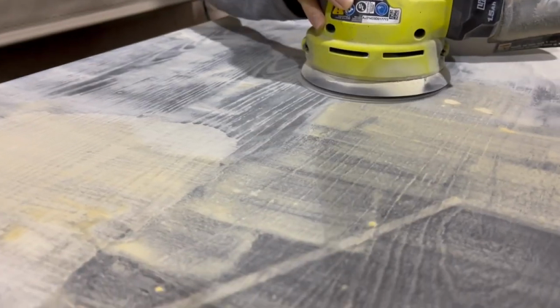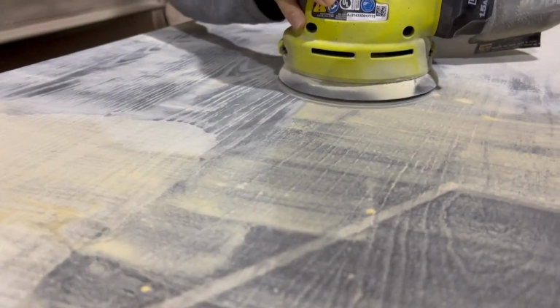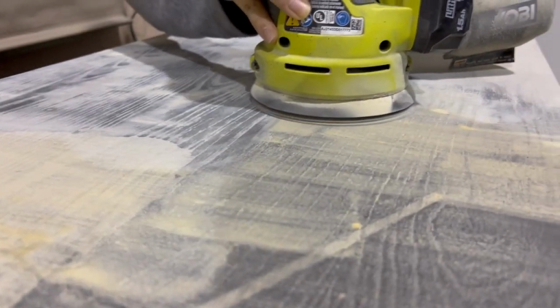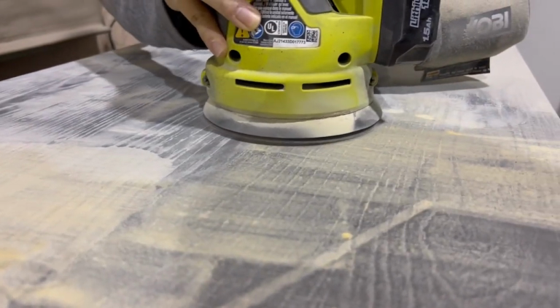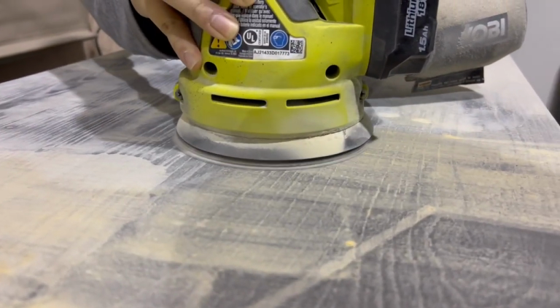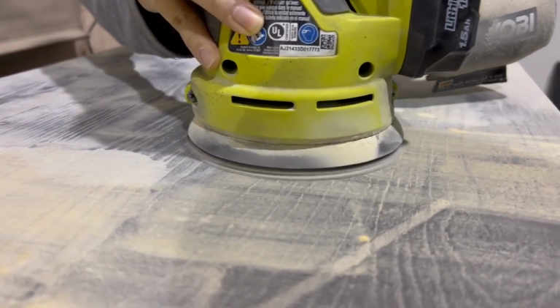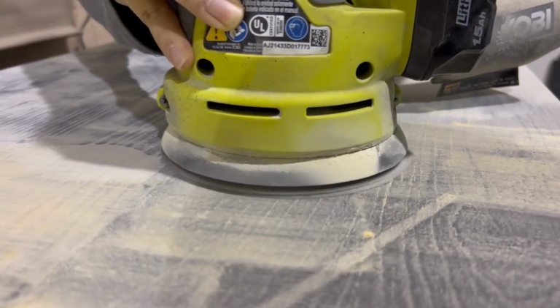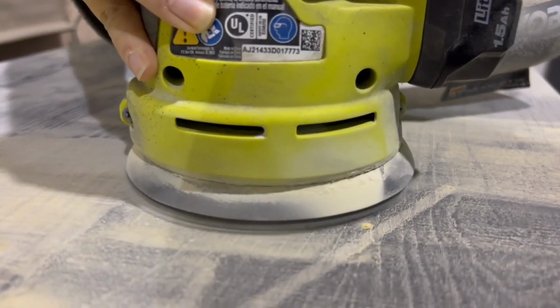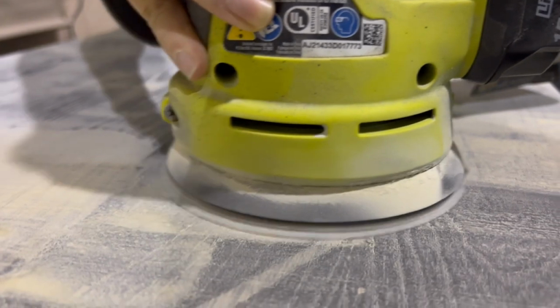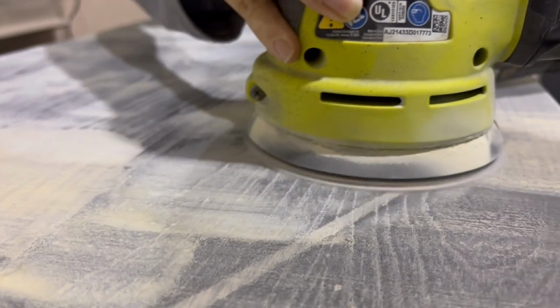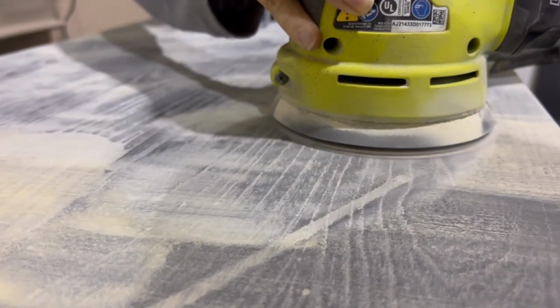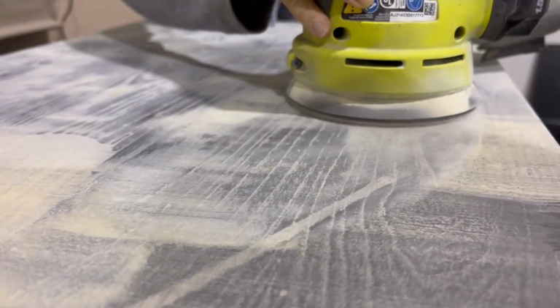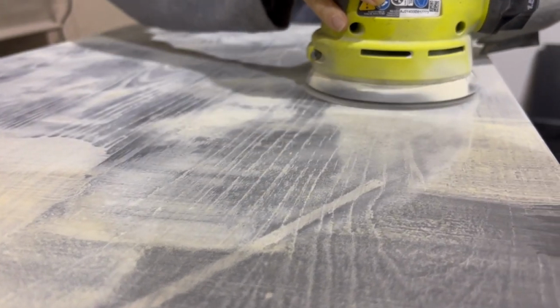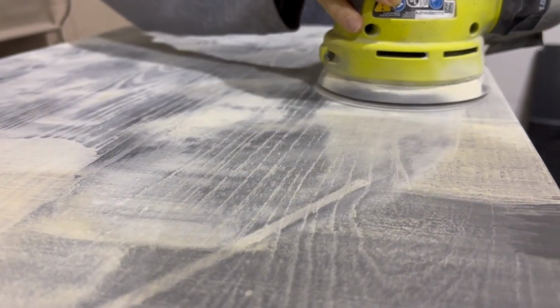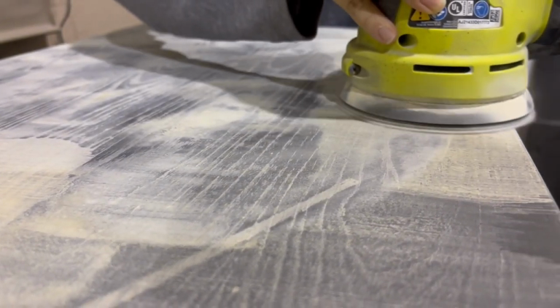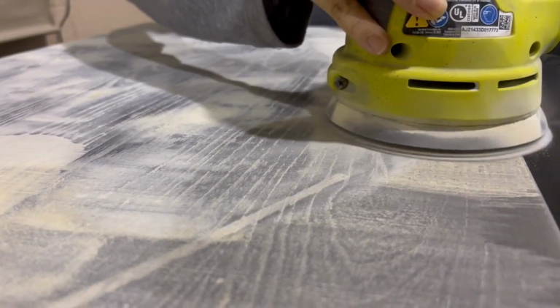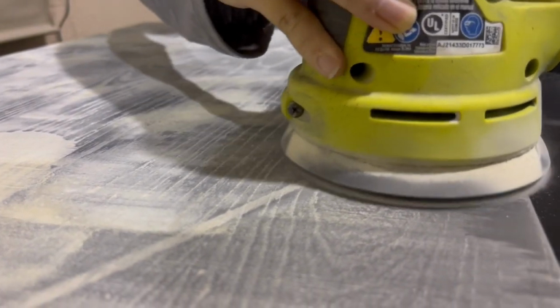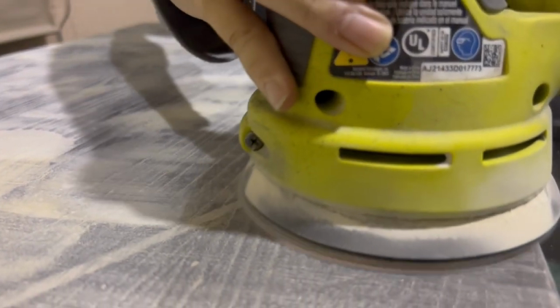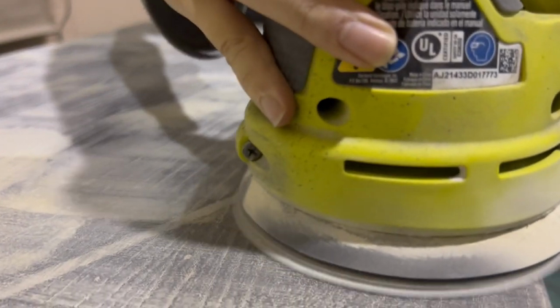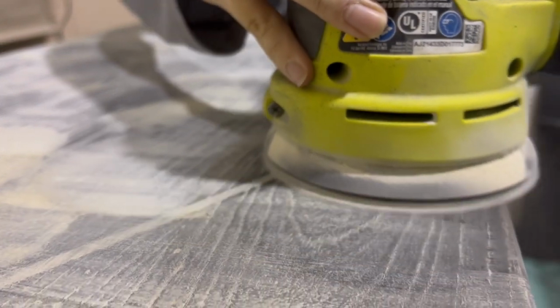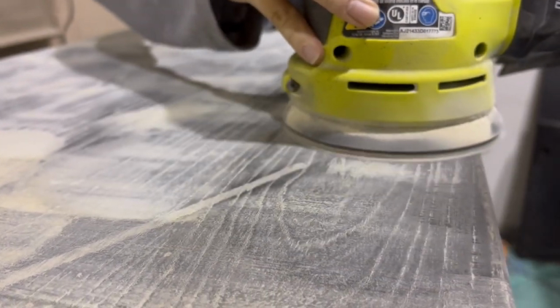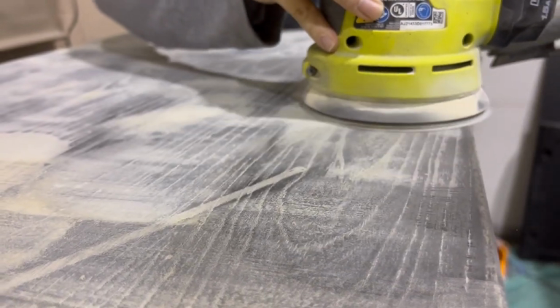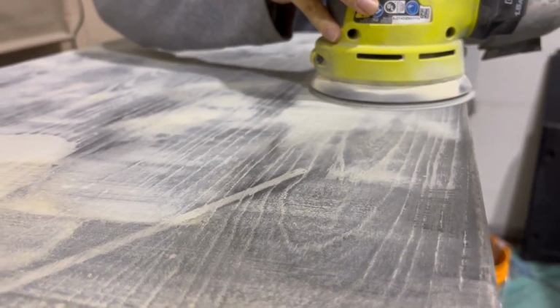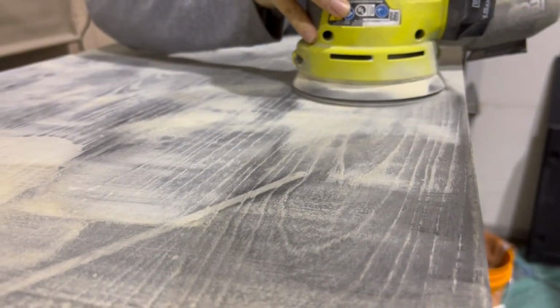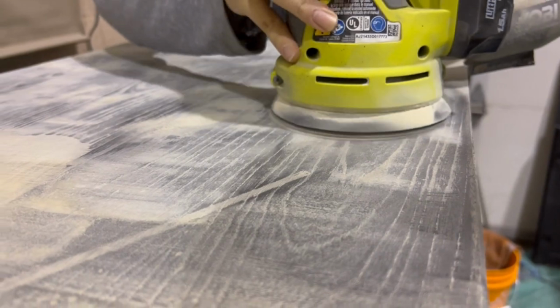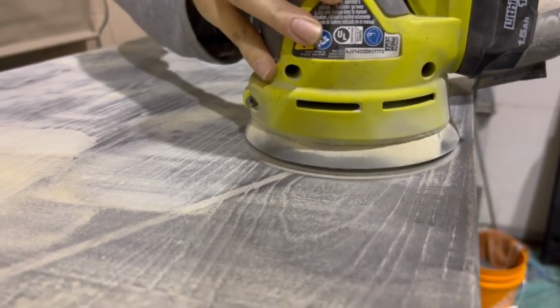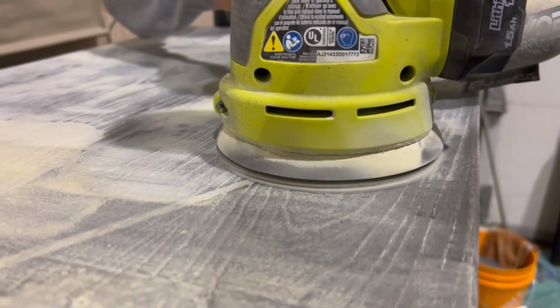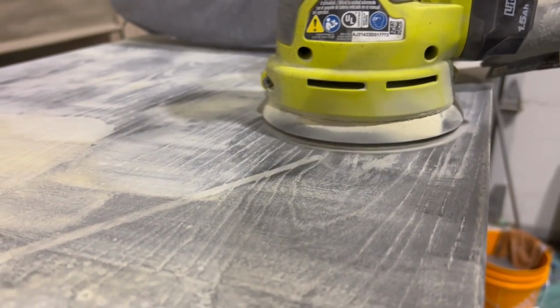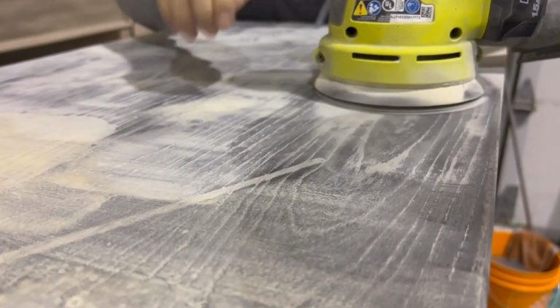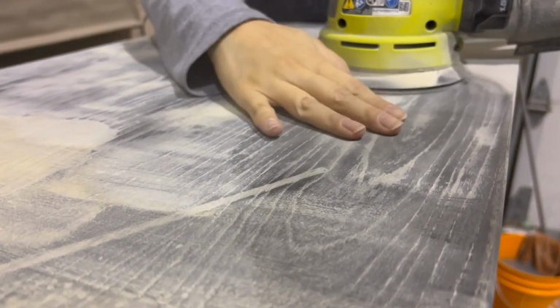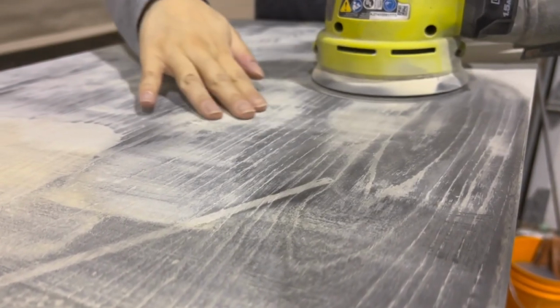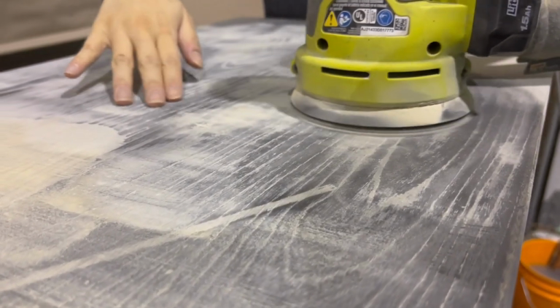After that dries I'm gonna sand most of it down with 220 paper and then I'm gonna finish off with some hand sanding to make sure I don't sand it completely off.